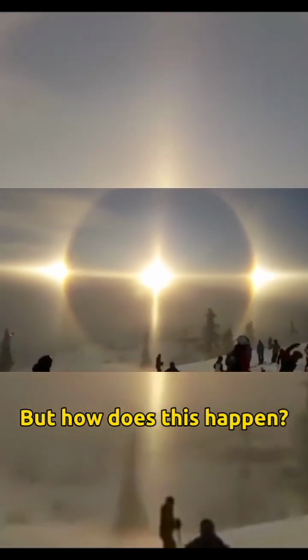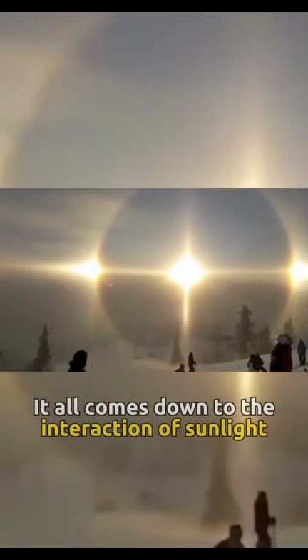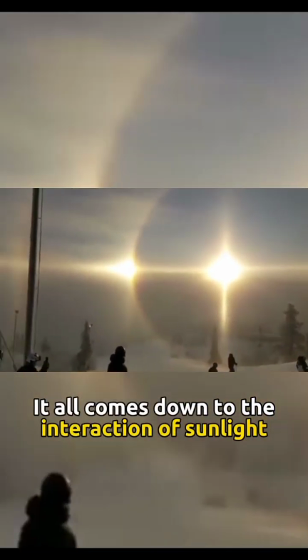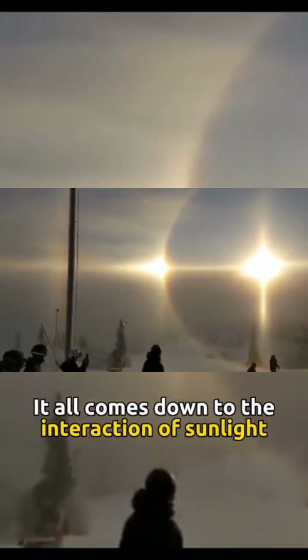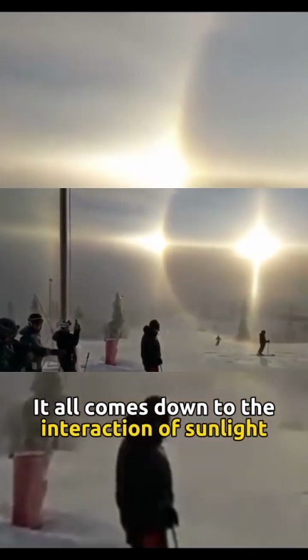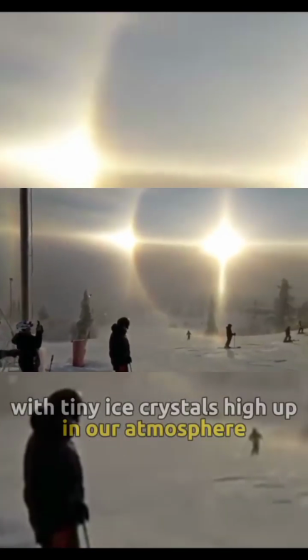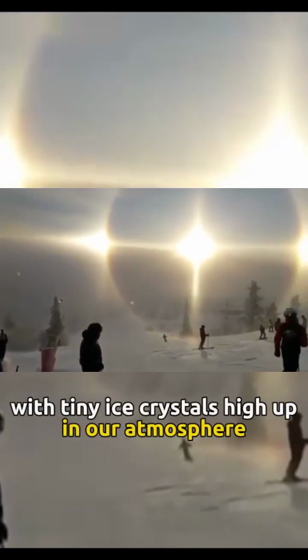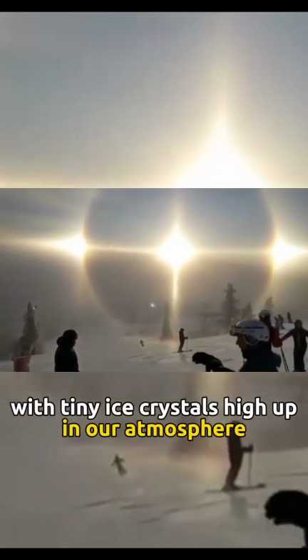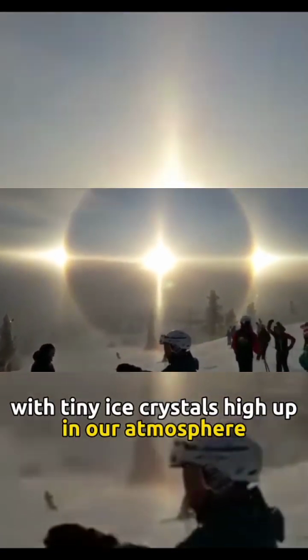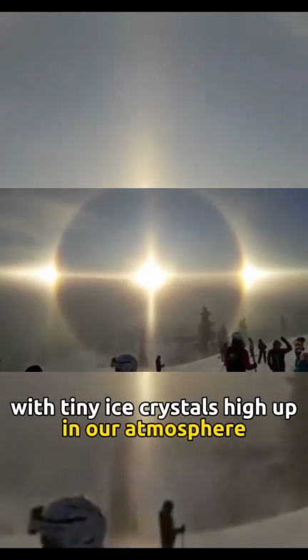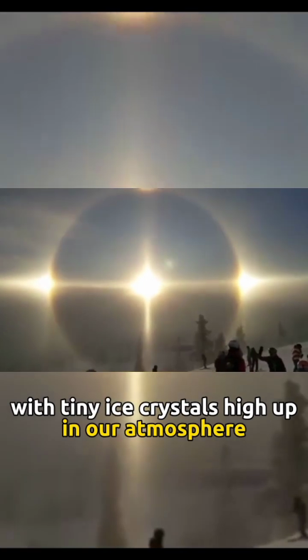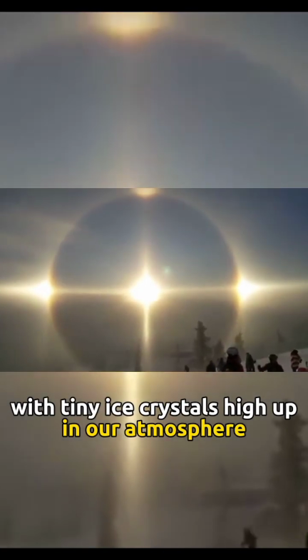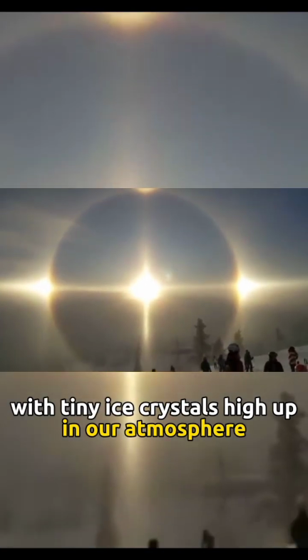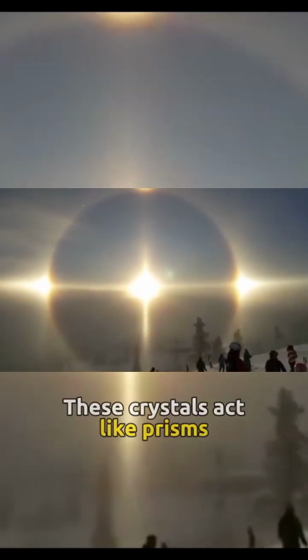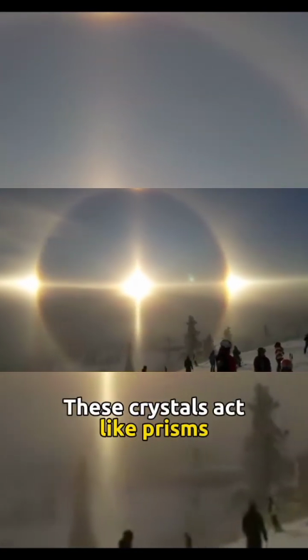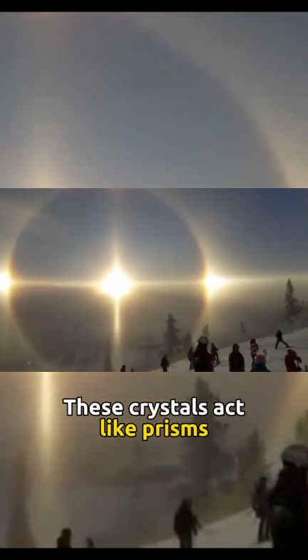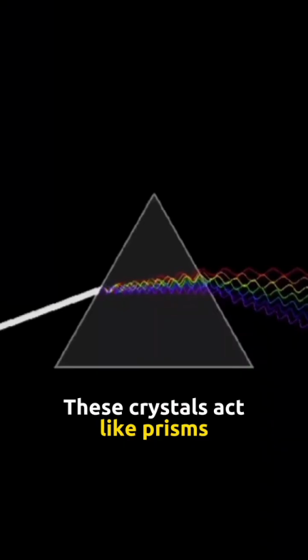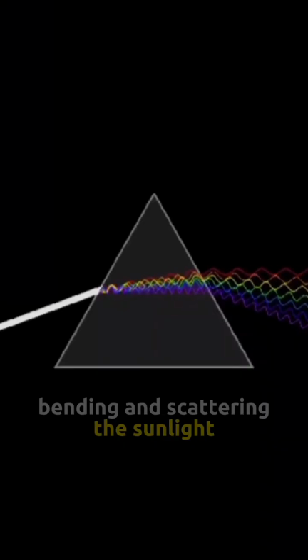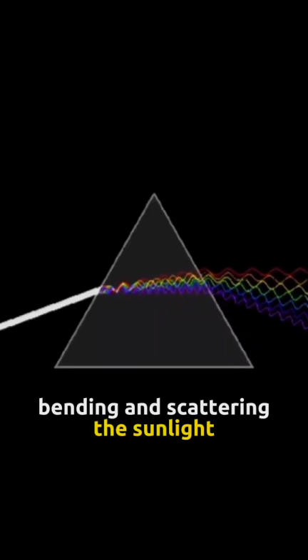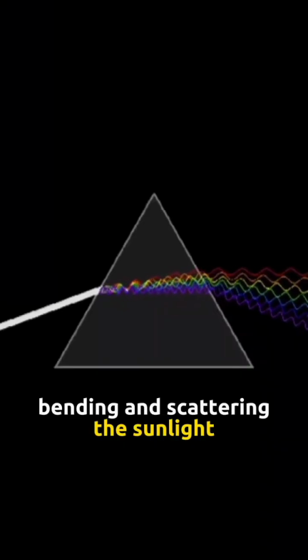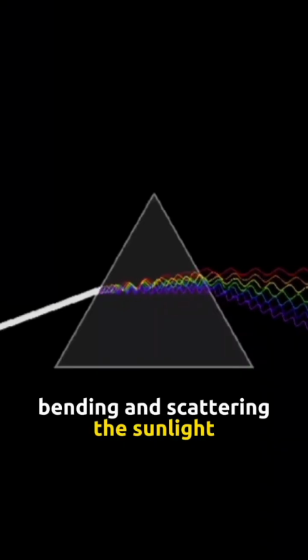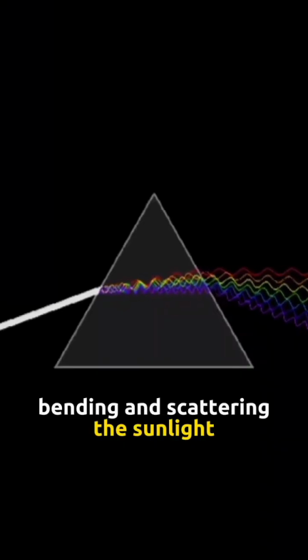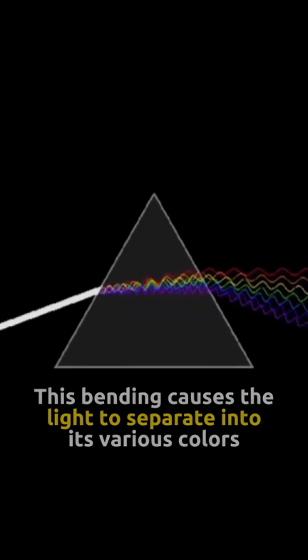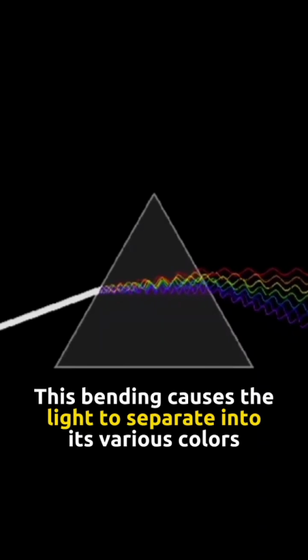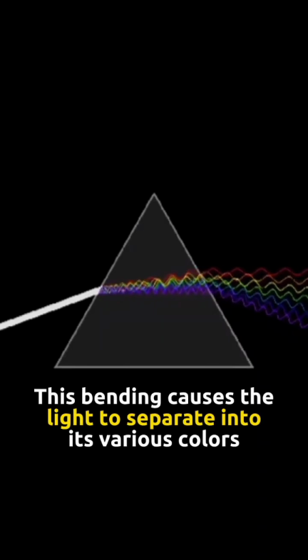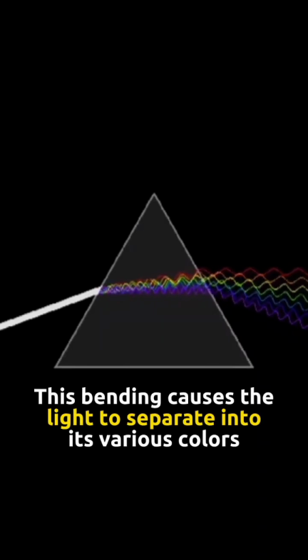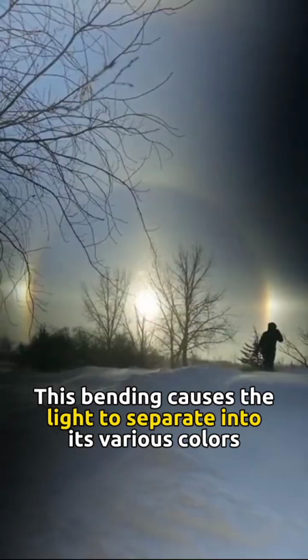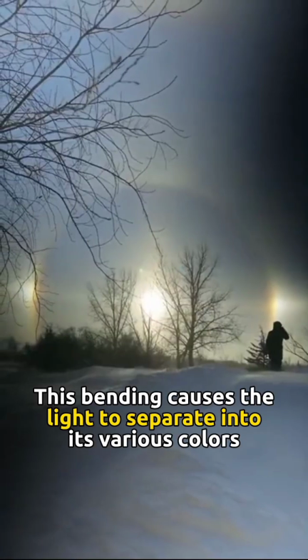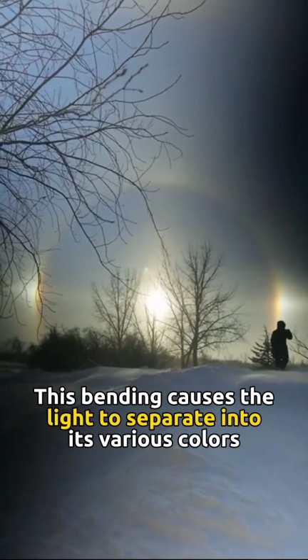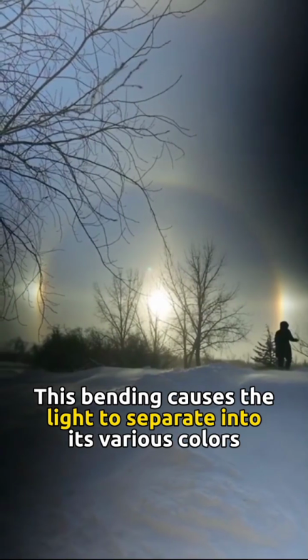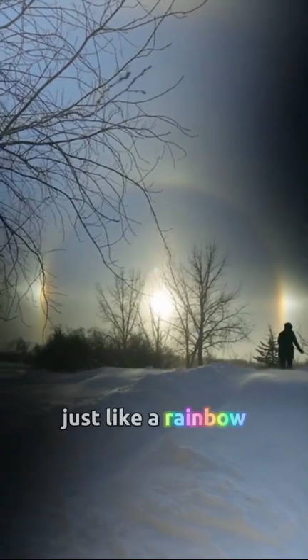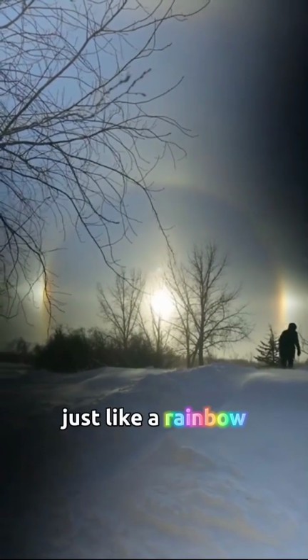It all comes down to the interaction of sunlight with tiny ice crystals high up in our atmosphere. These crystals act like prisms, bending and scattering the sunlight. This bending causes the light to separate into its various colors, just like a rainbow.